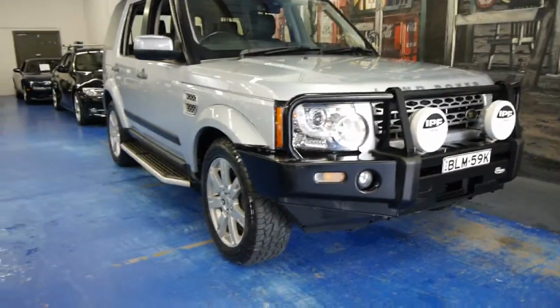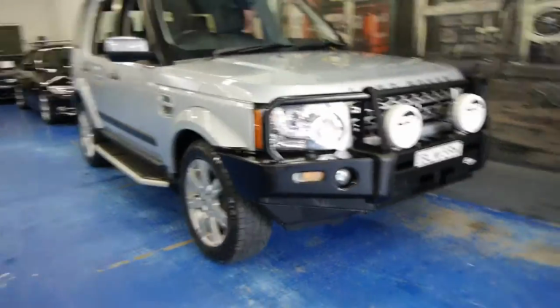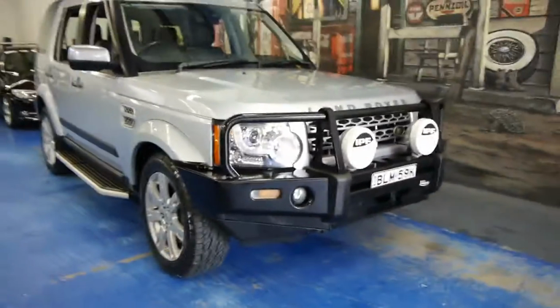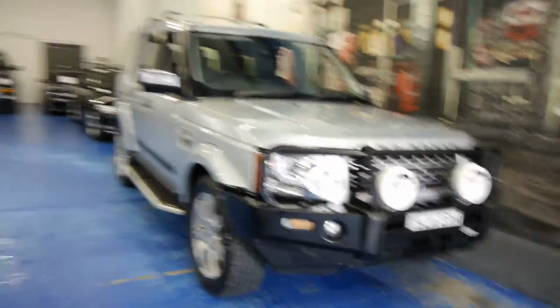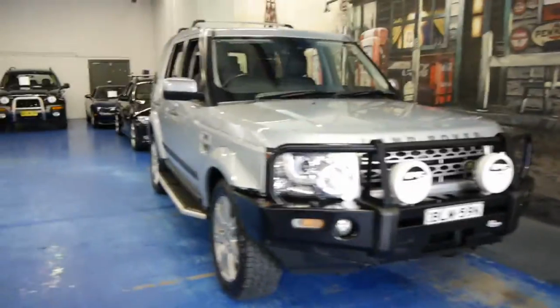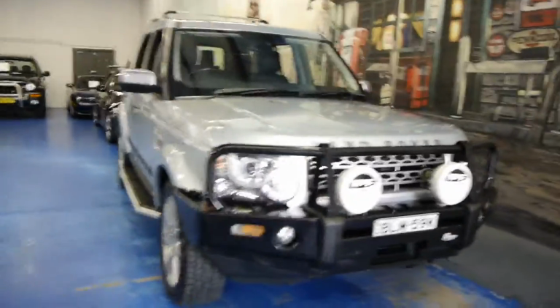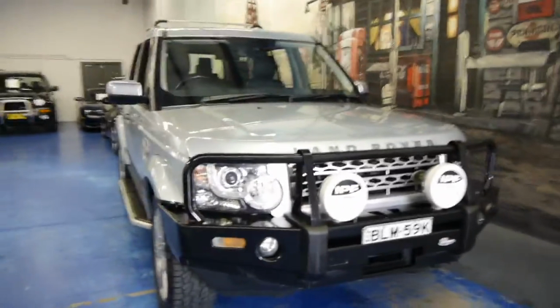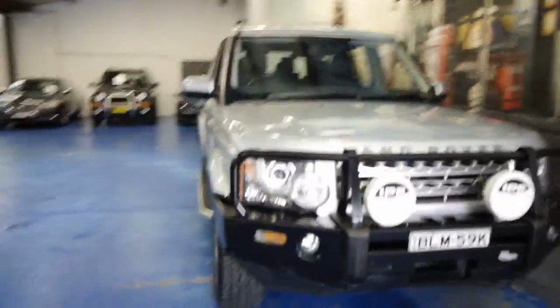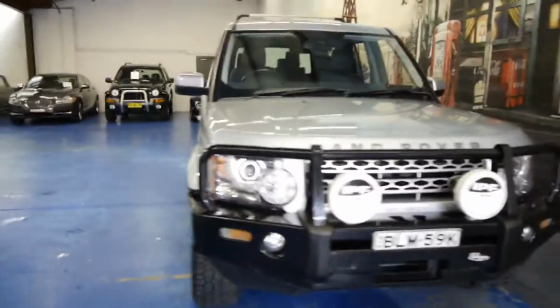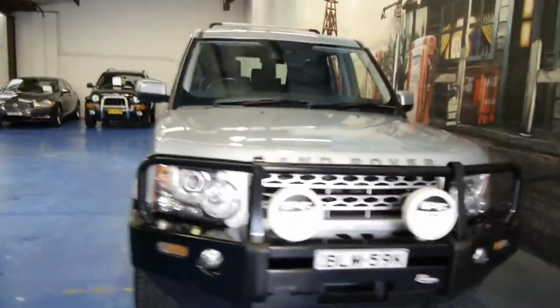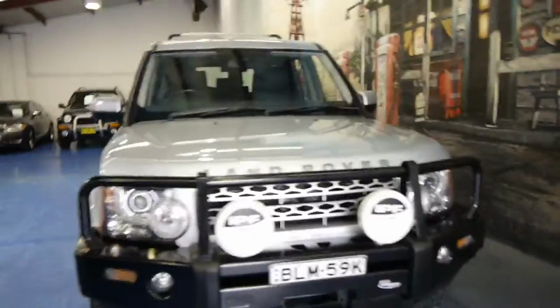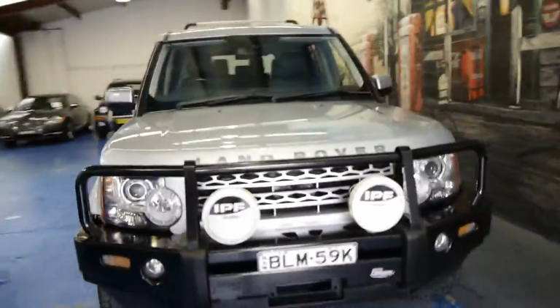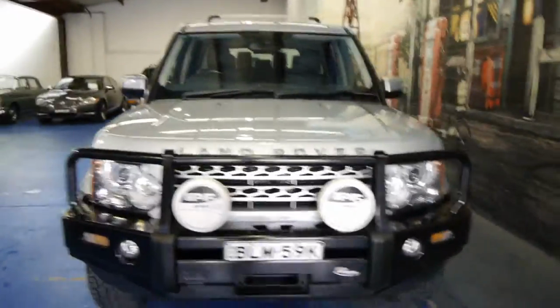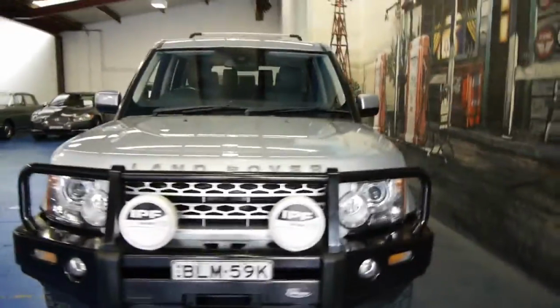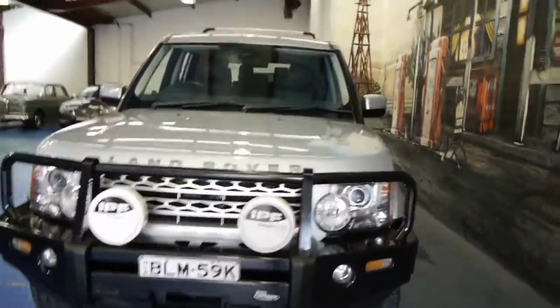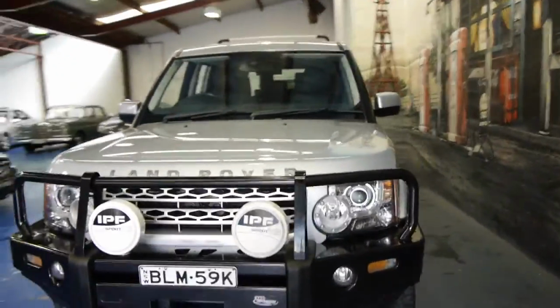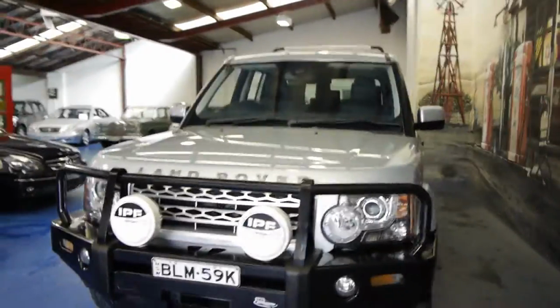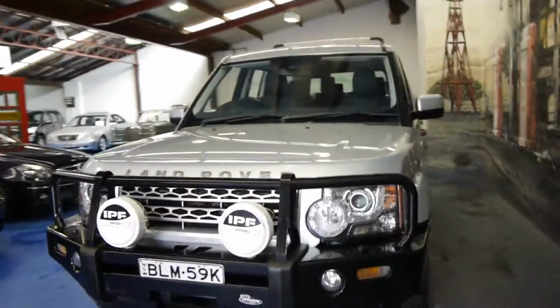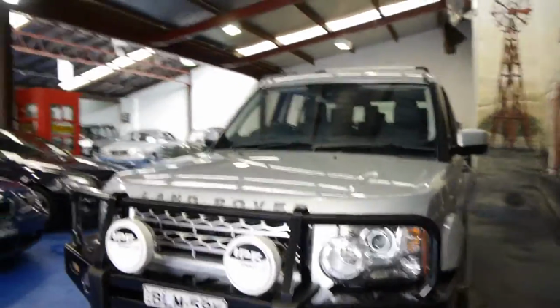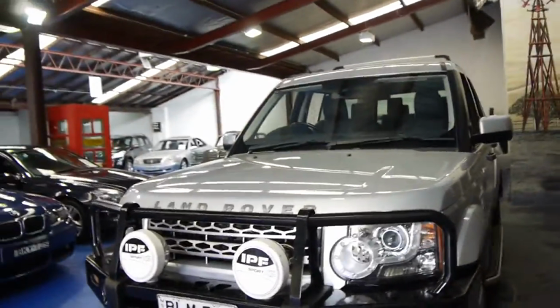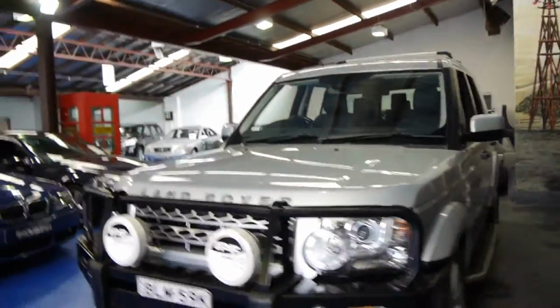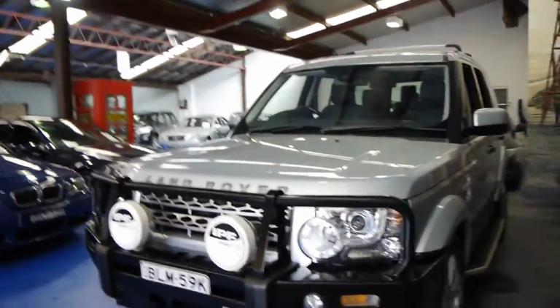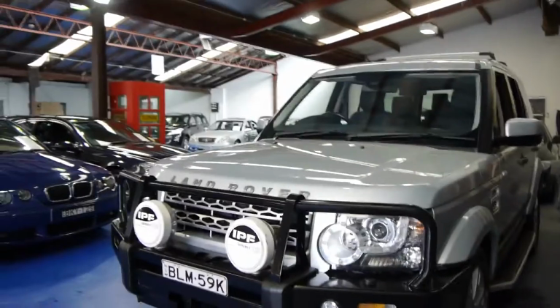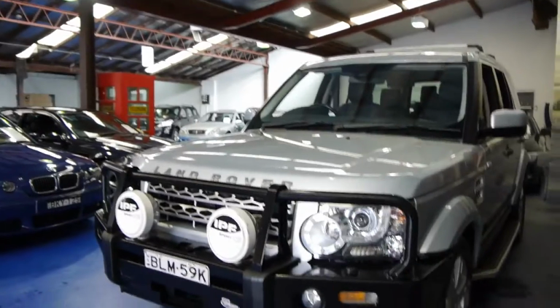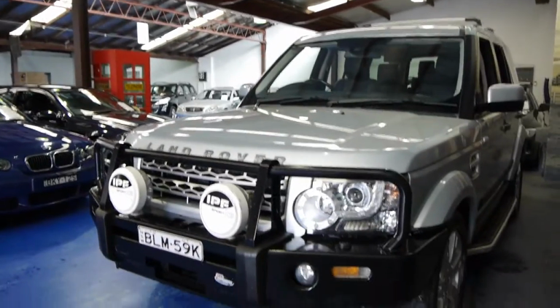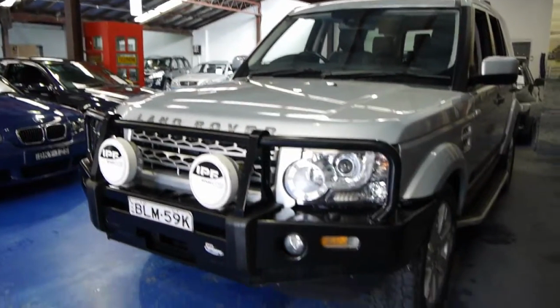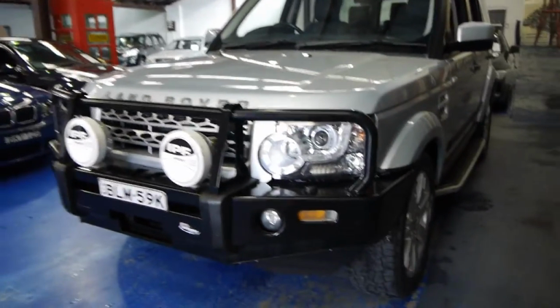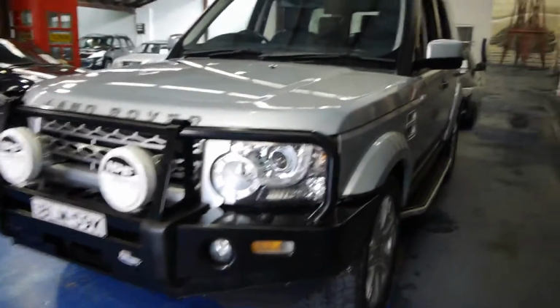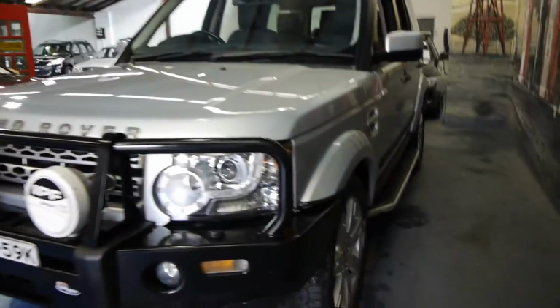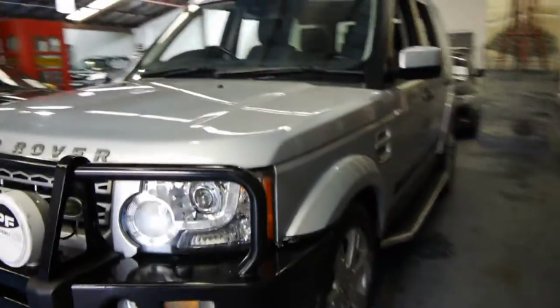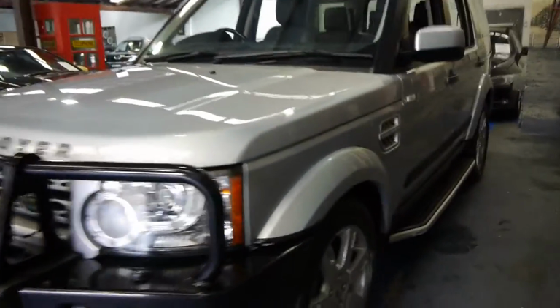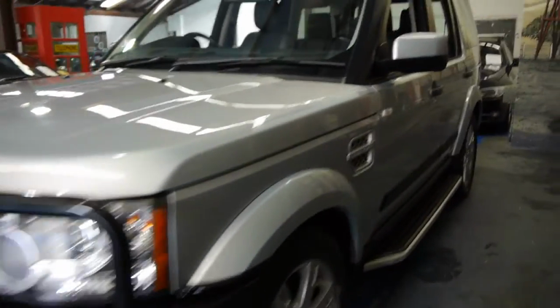G'day ladies and gentlemen. My name is Richard from the Old Timer Centre here in Marrickville, New South Wales. It might not be an old timer, but these are a fabulous vehicle — a Land Rover Discovery 4, 3 litre turbo diesel.